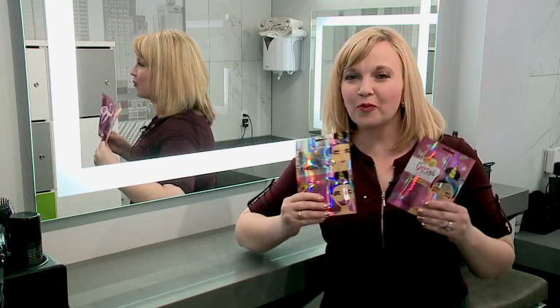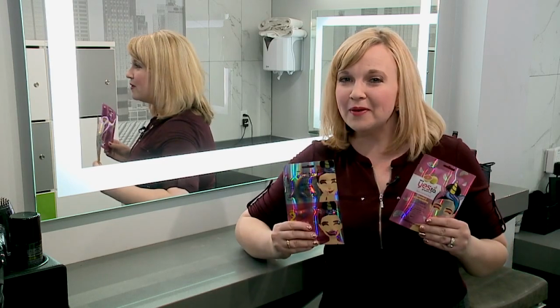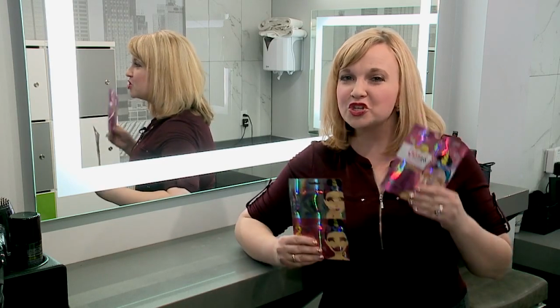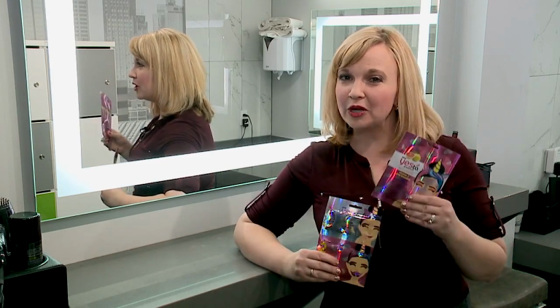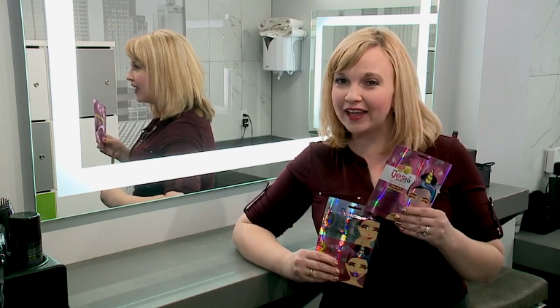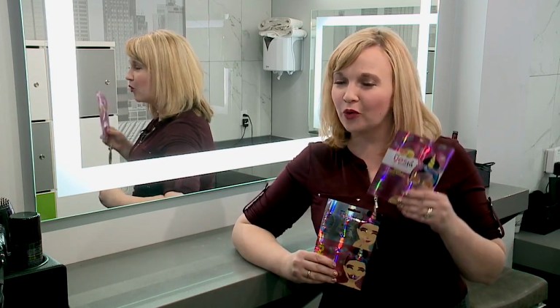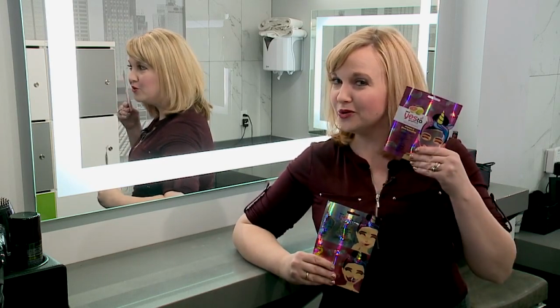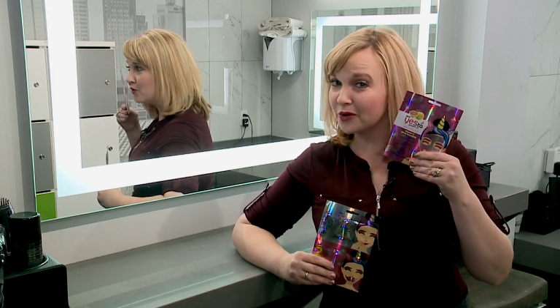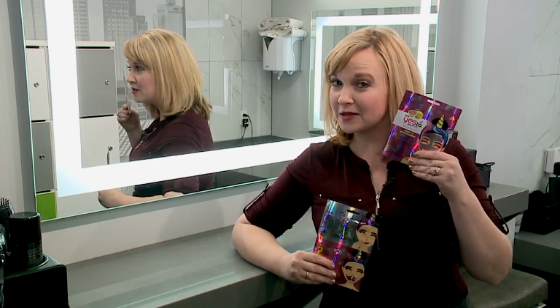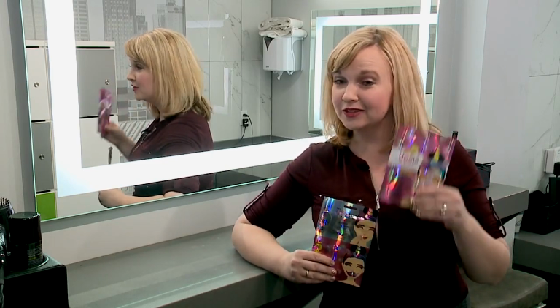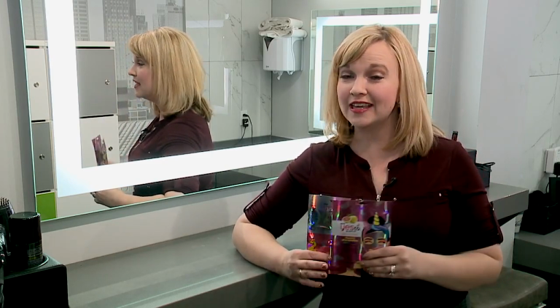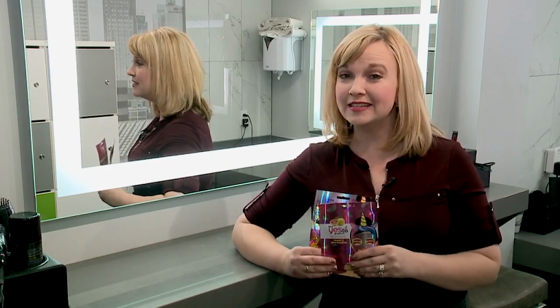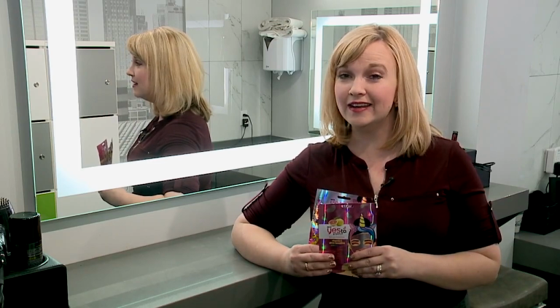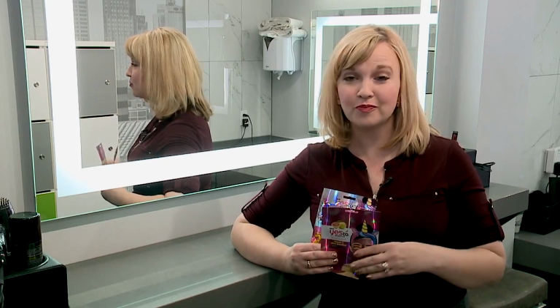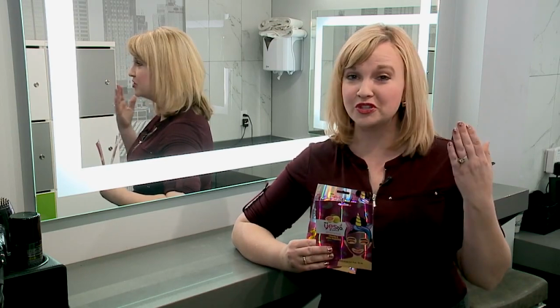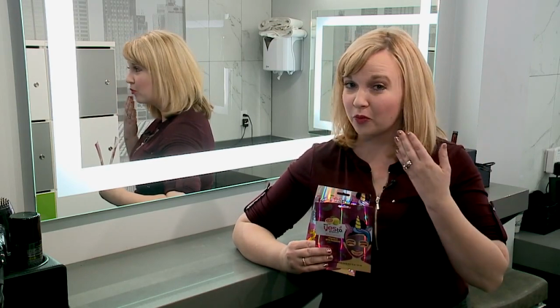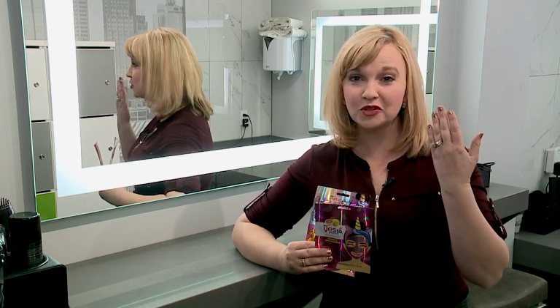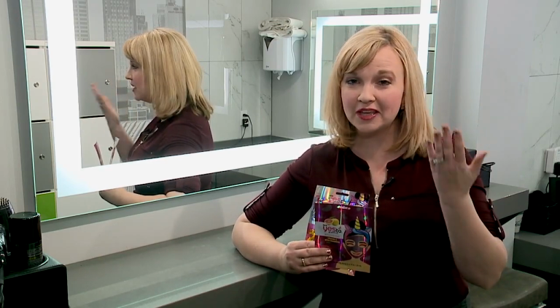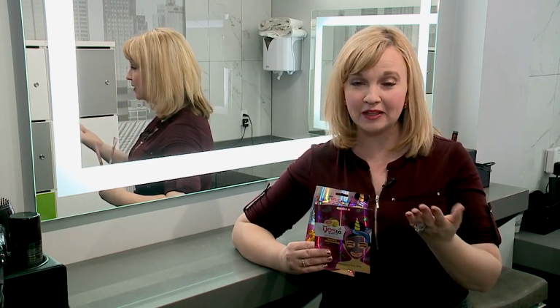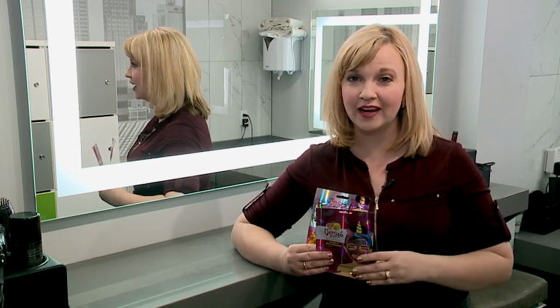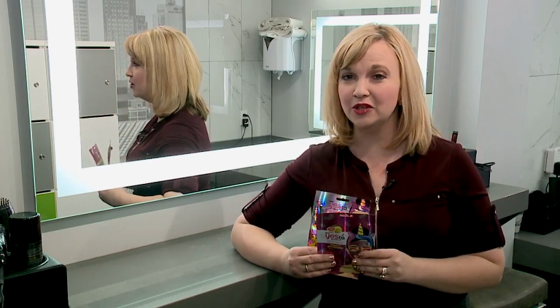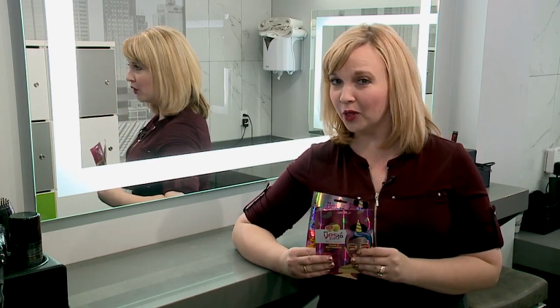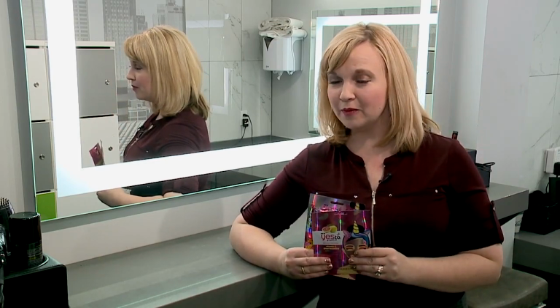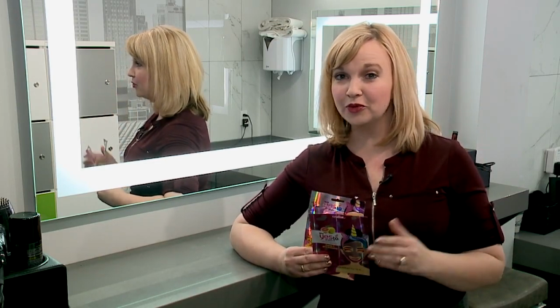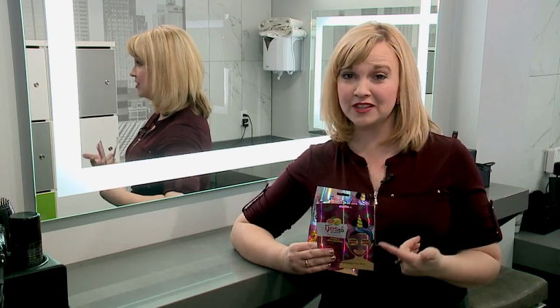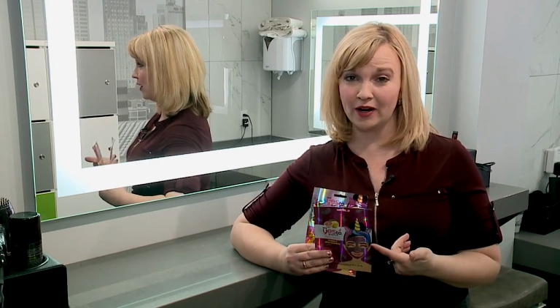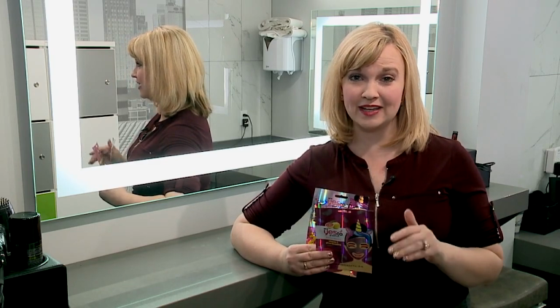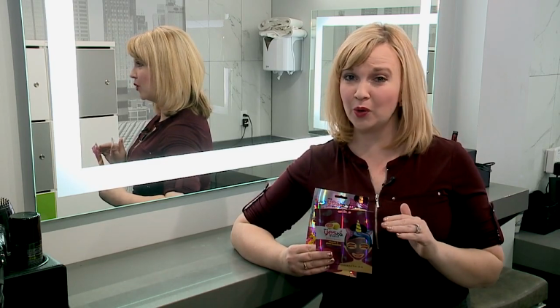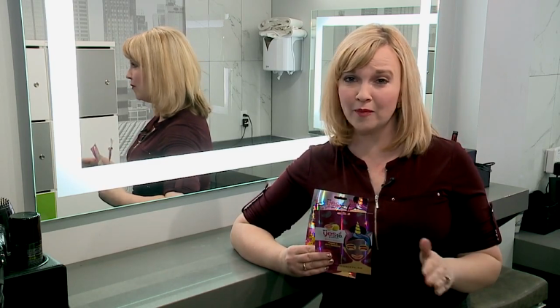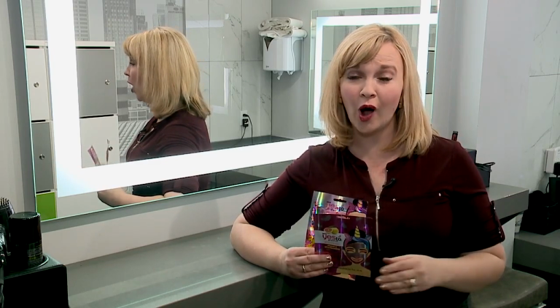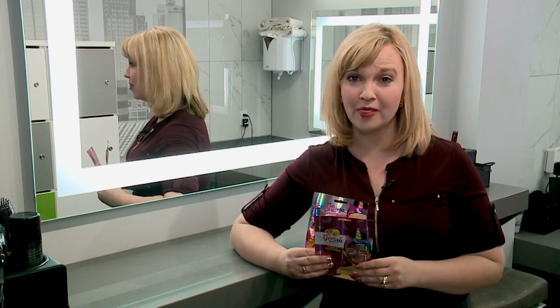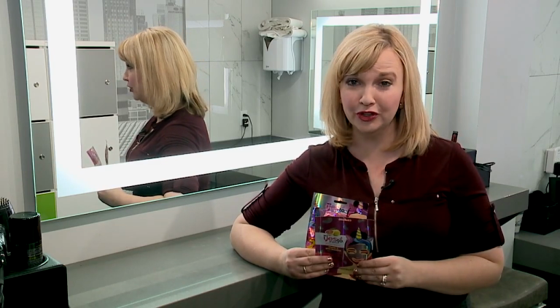This bright pink shimmery packaging for a unicorn face mask looks innocent enough — it promises to brighten your skin and make it look nice and youthful. But people using this product say it's doing way more harm than good.